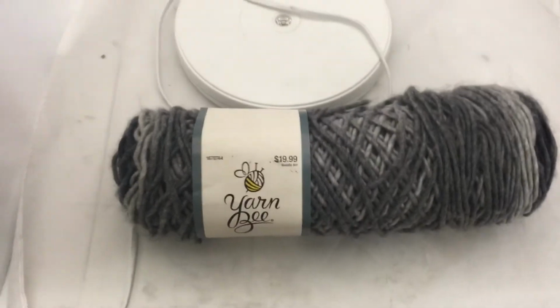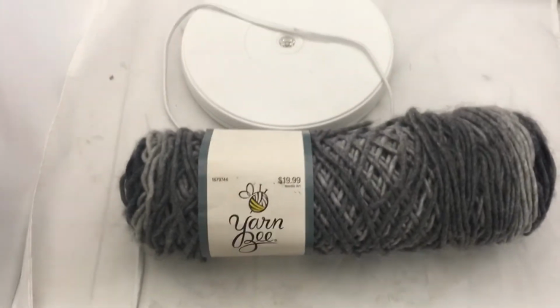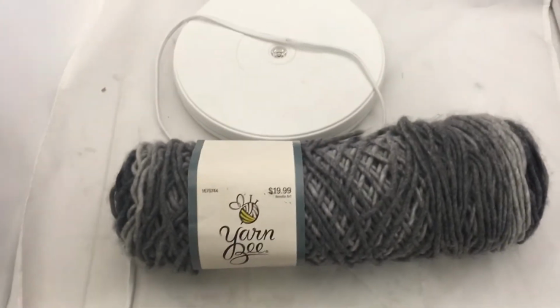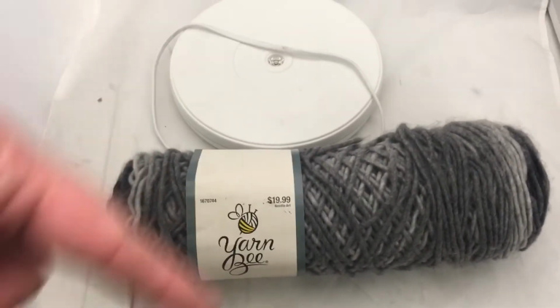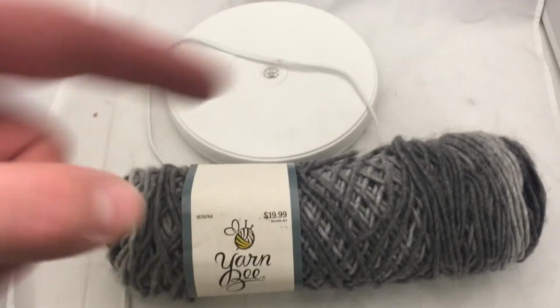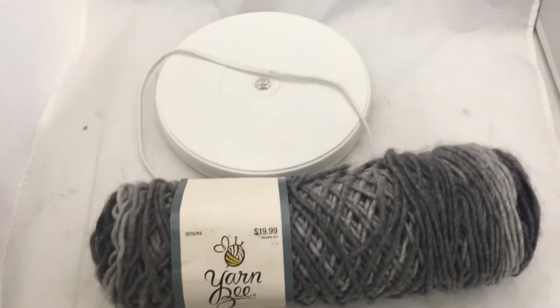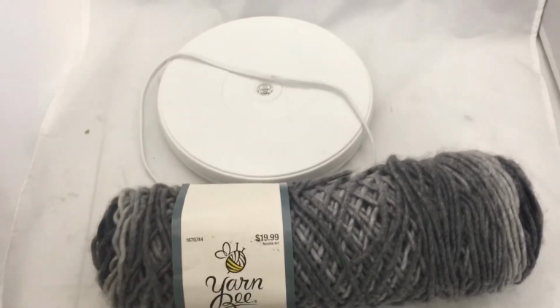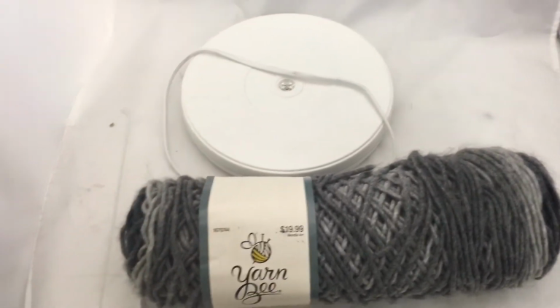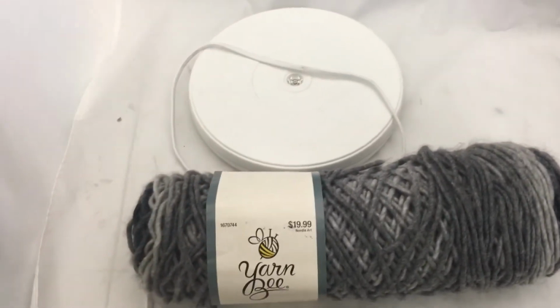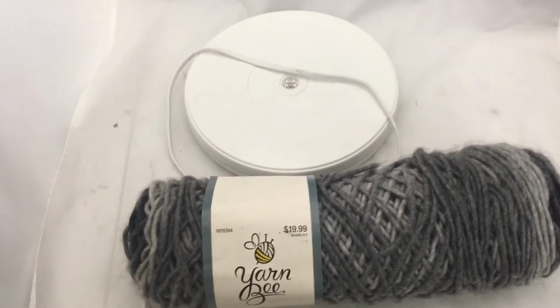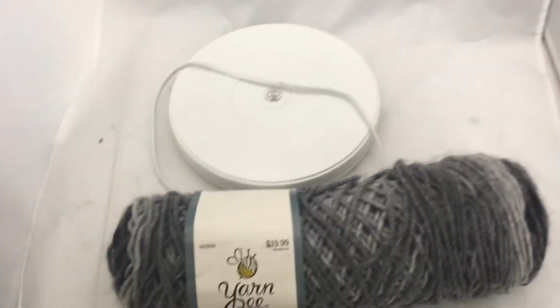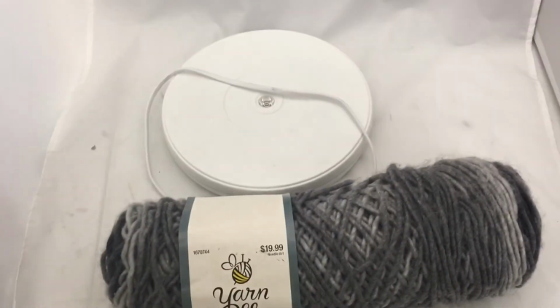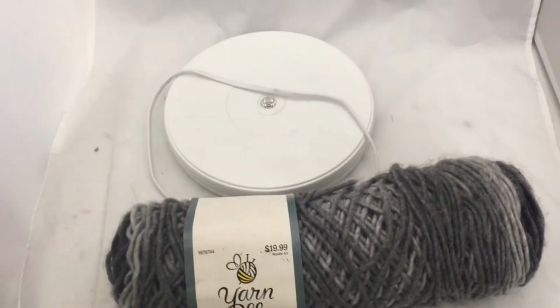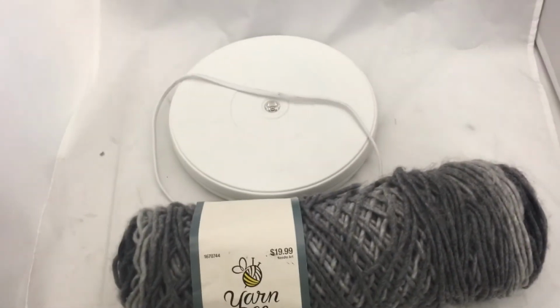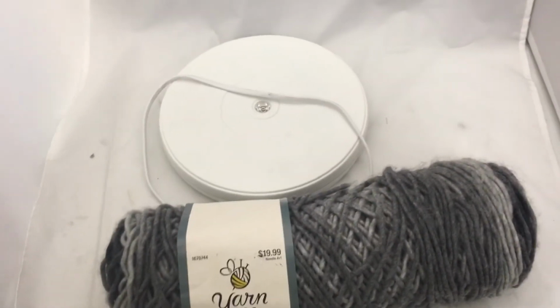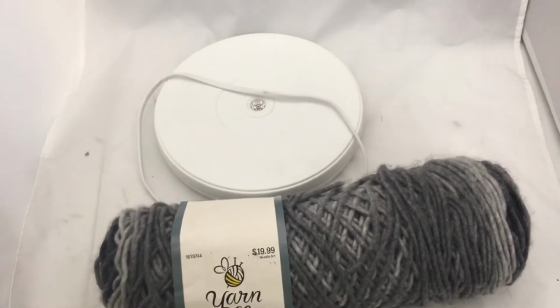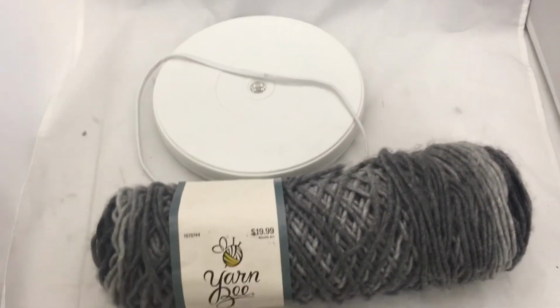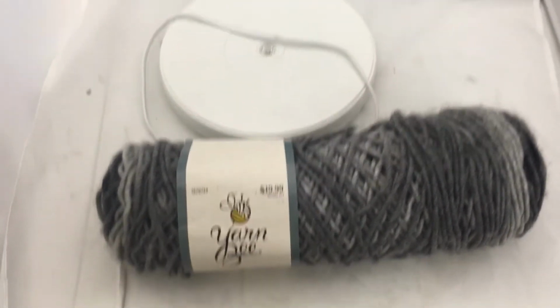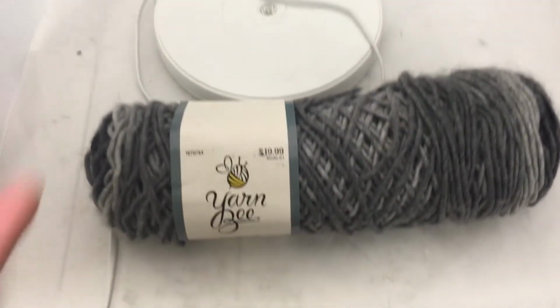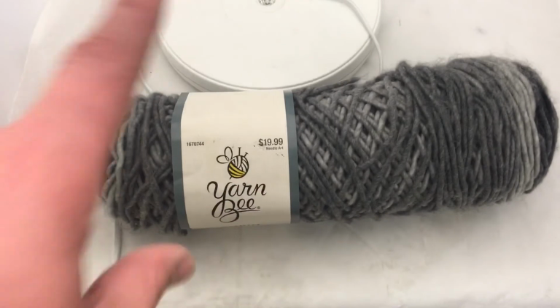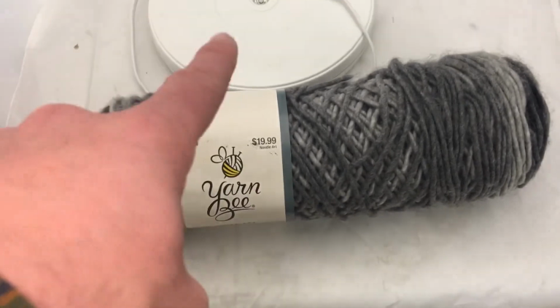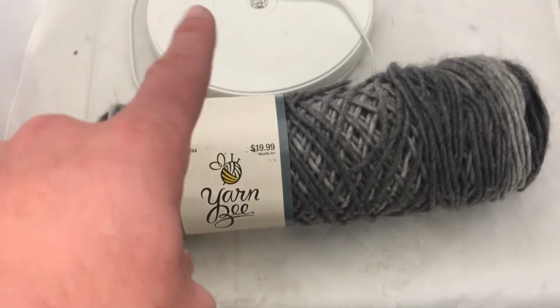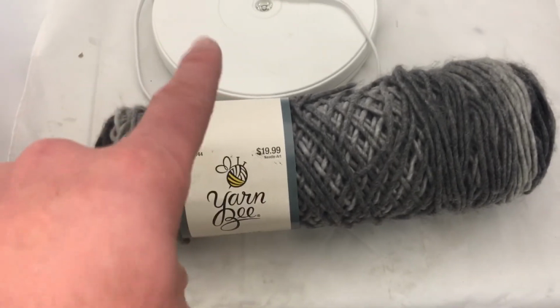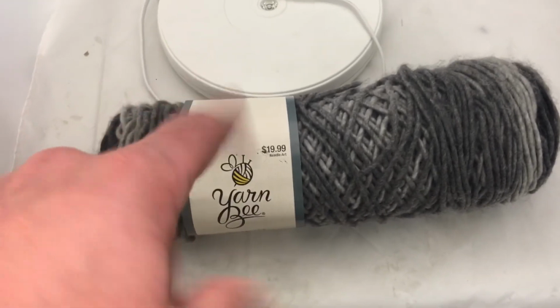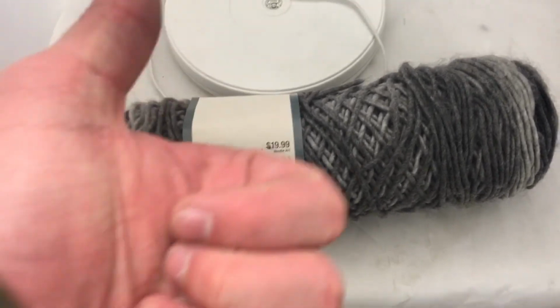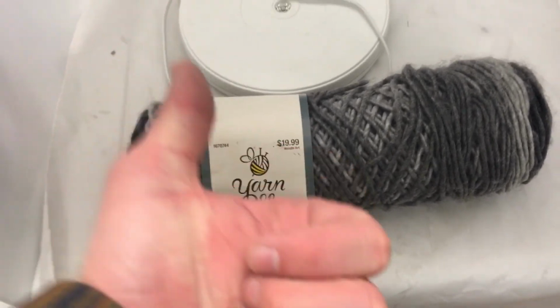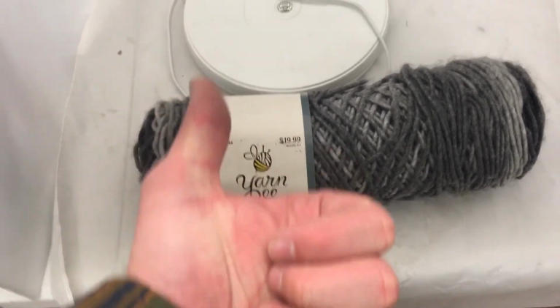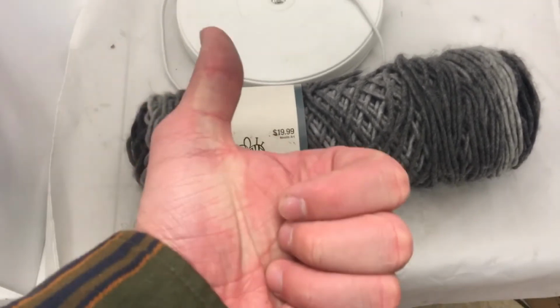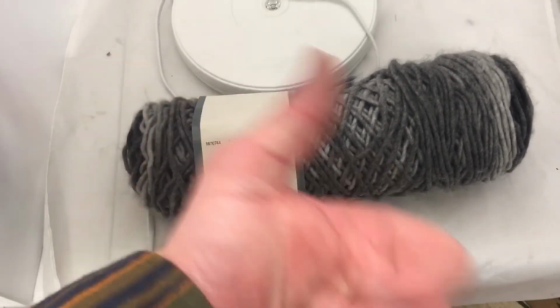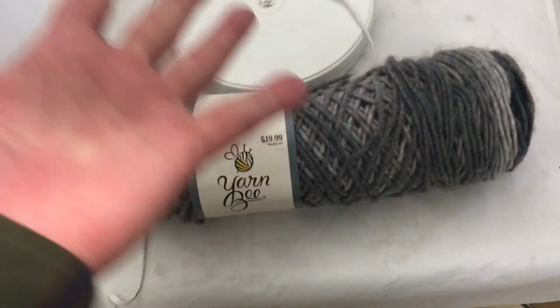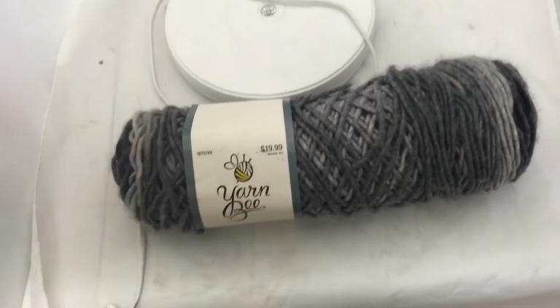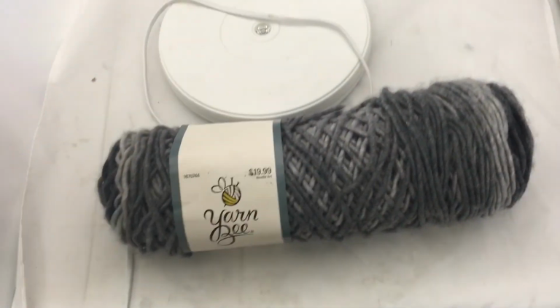You want to buy it? Link below on eBay. You want to buy other yarn? I've got links on Amazon for that too. Always thumbs up the video and subscribe.